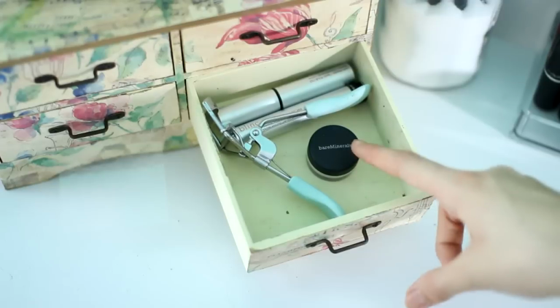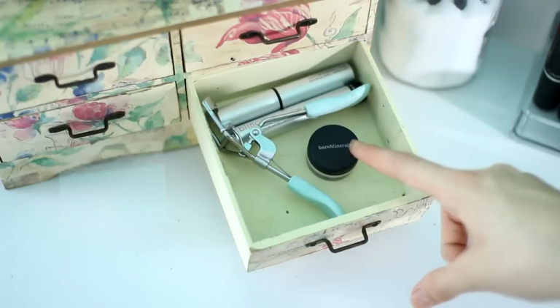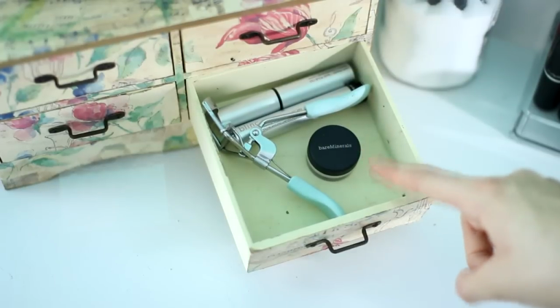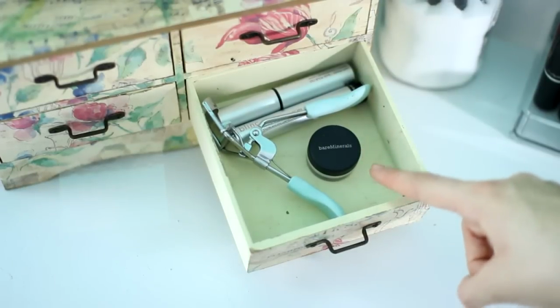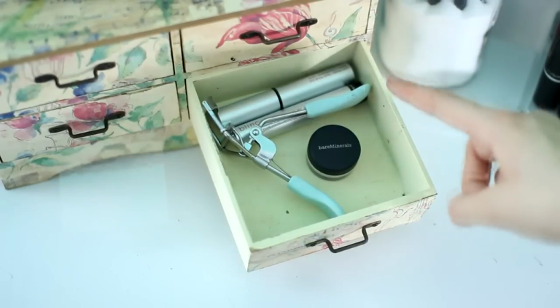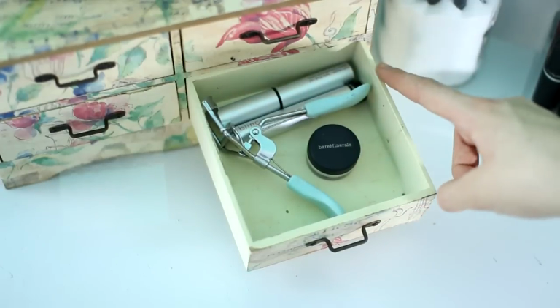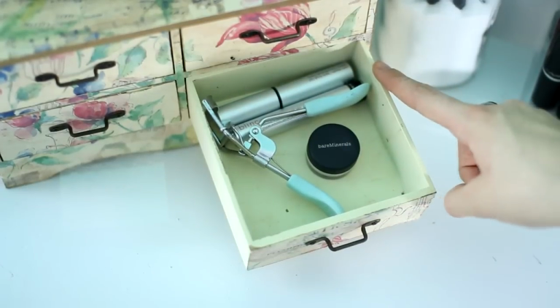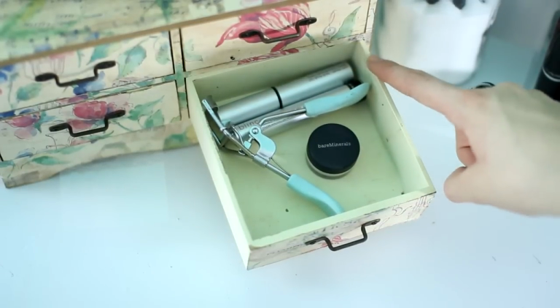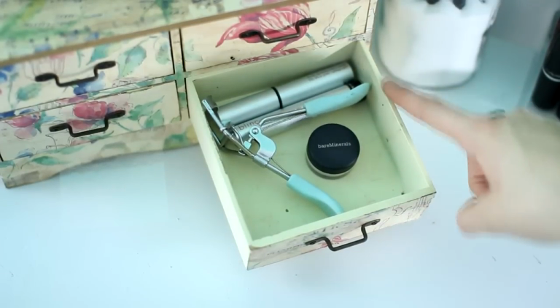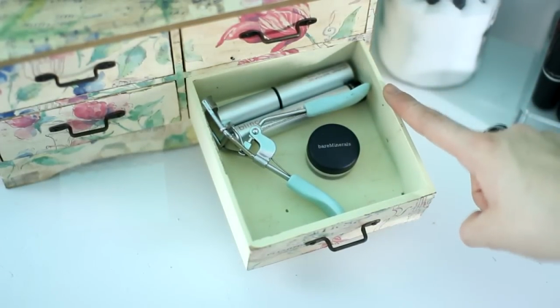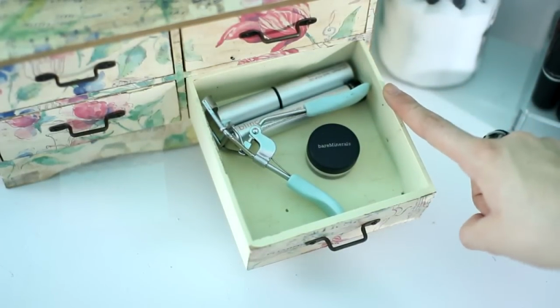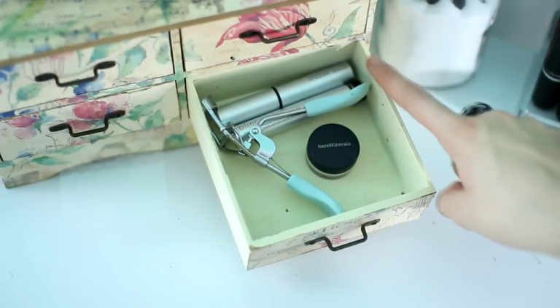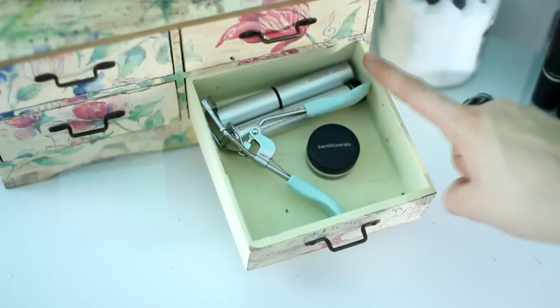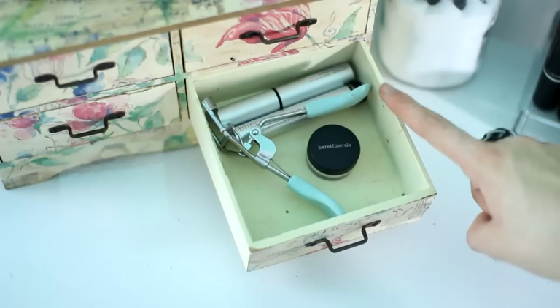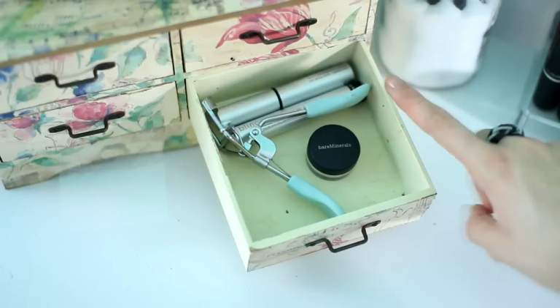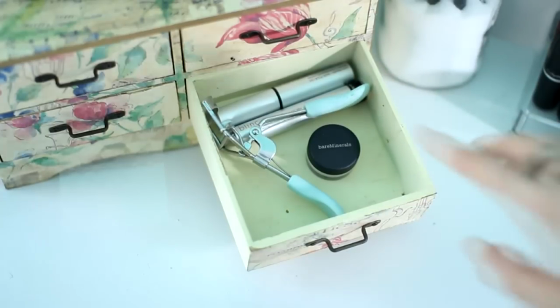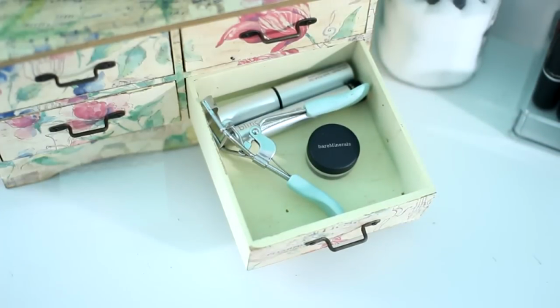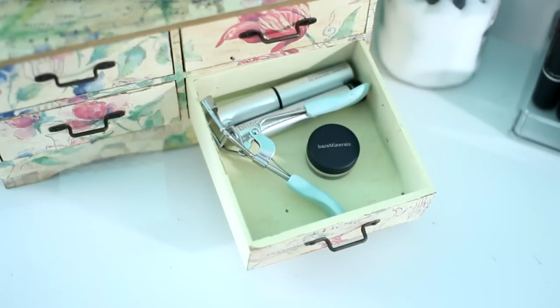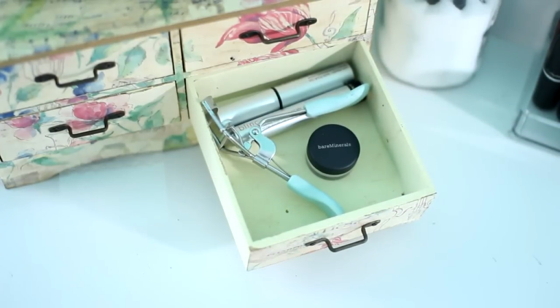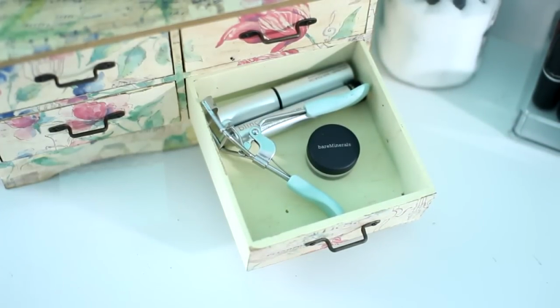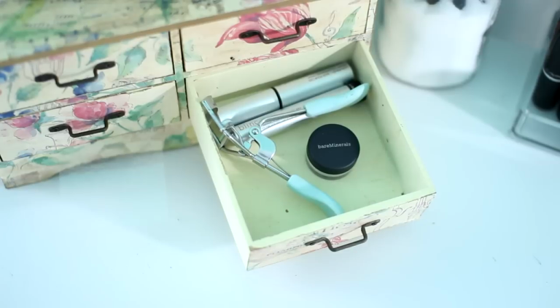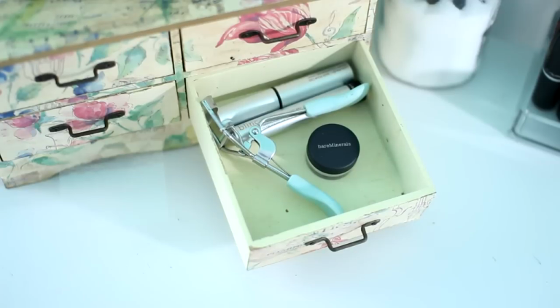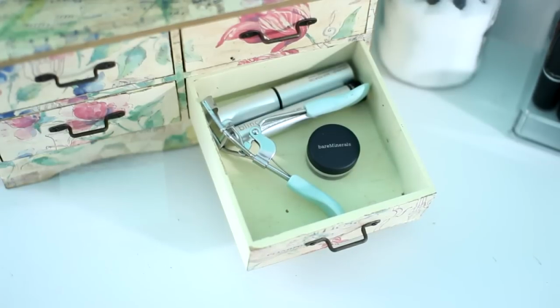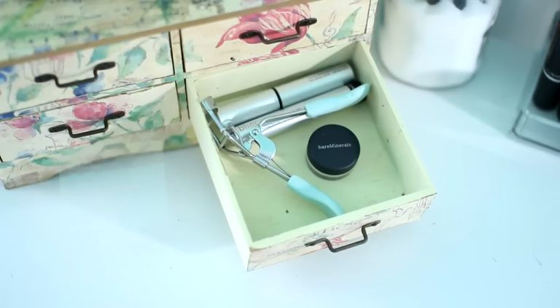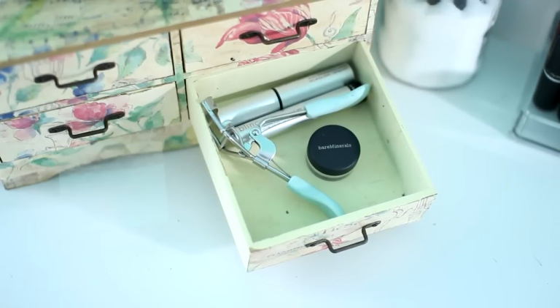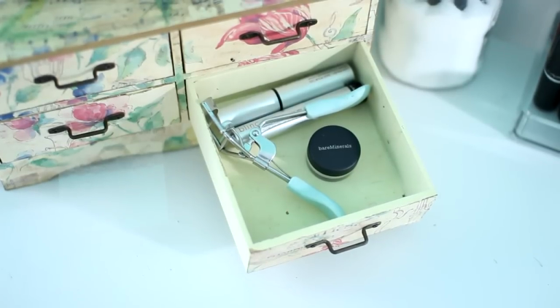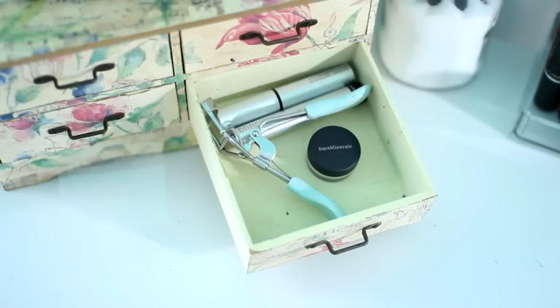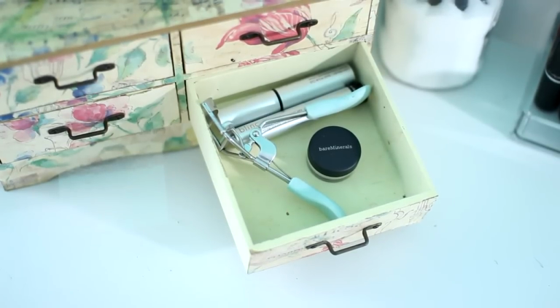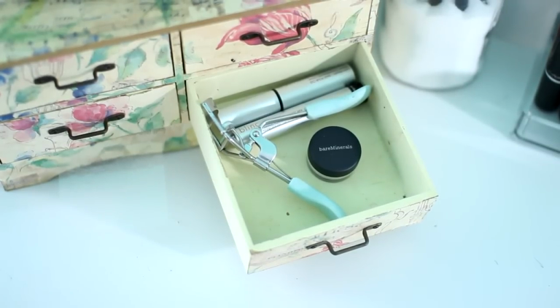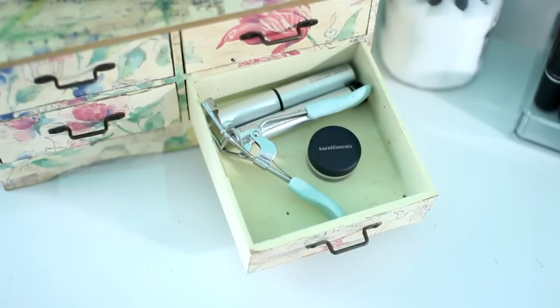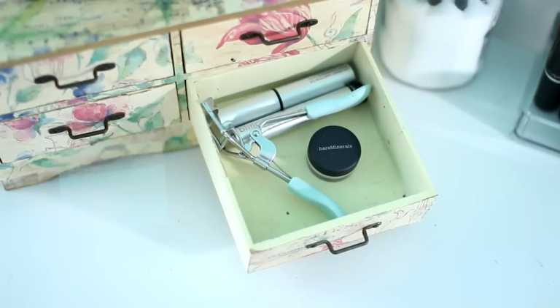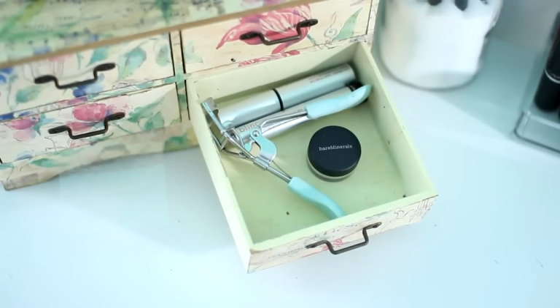In this drawer I have an eyelash curler, a little Bare Minerals eyeshadow, and my favorite mascara — I have a primer and a mascara. Oh my gosh you guys, this mascara is the best mascara in the world. You guys can get it at Sephora and it is an amazing mascara.